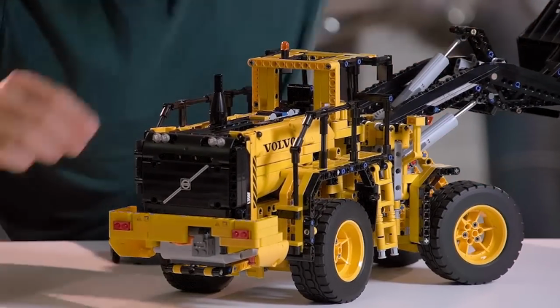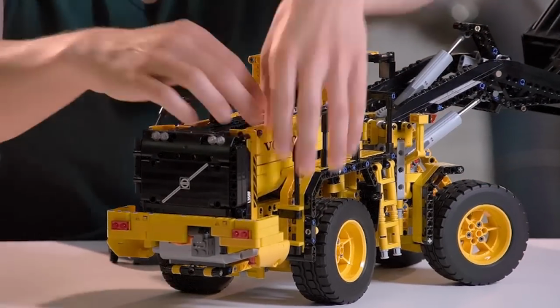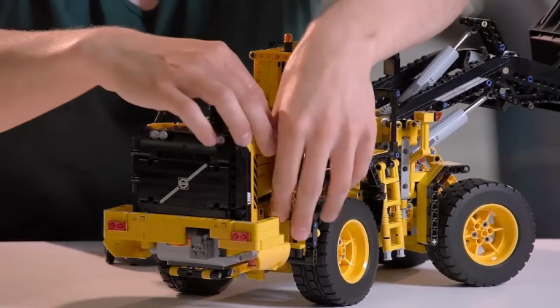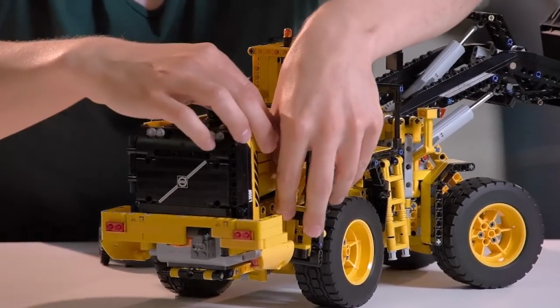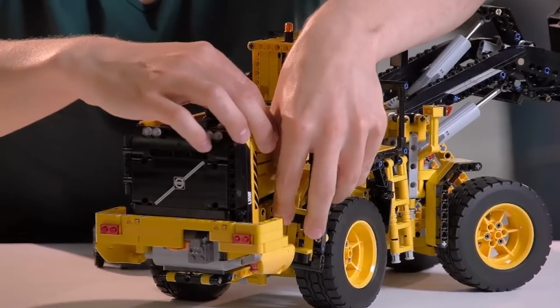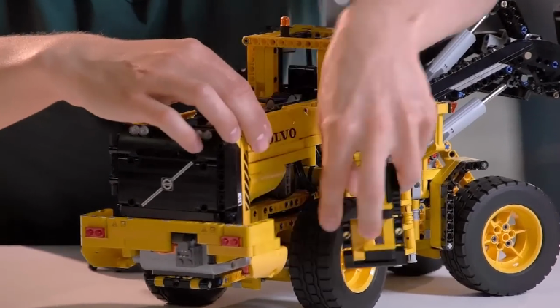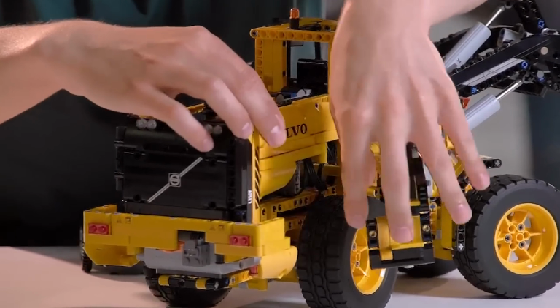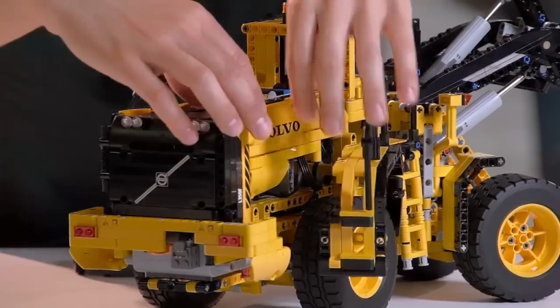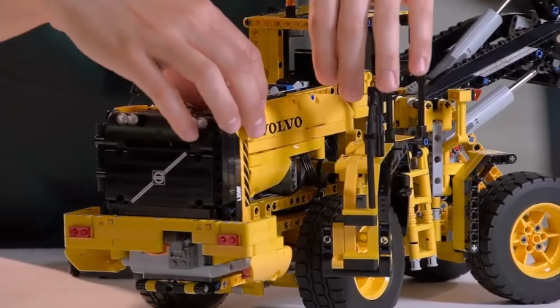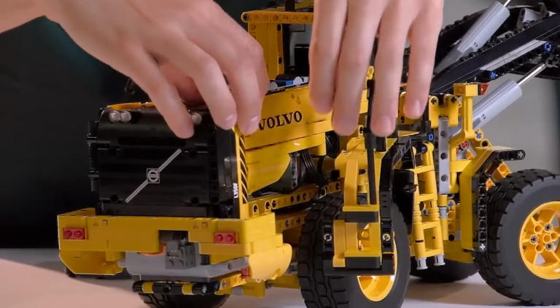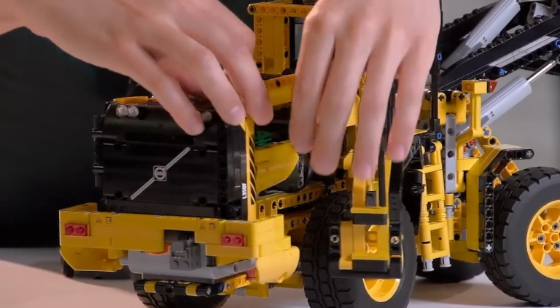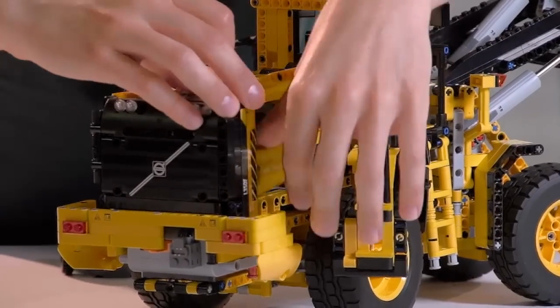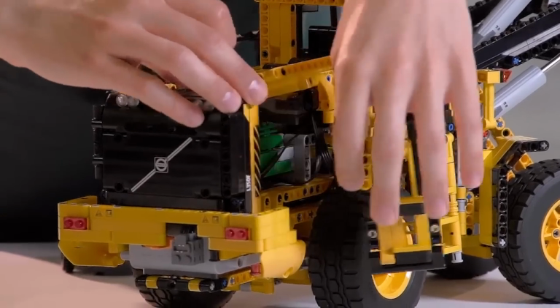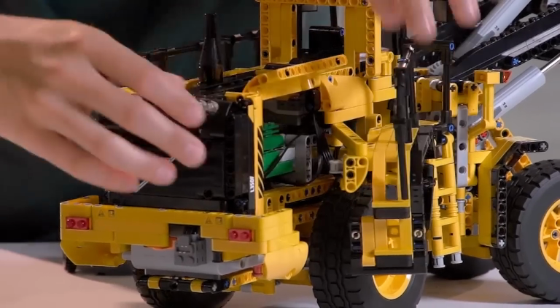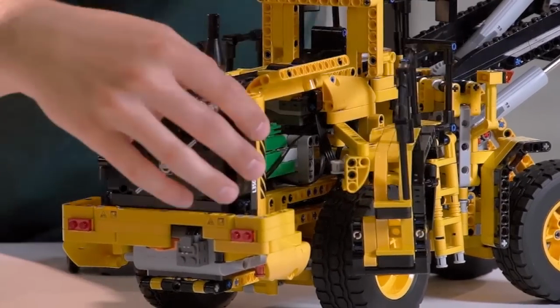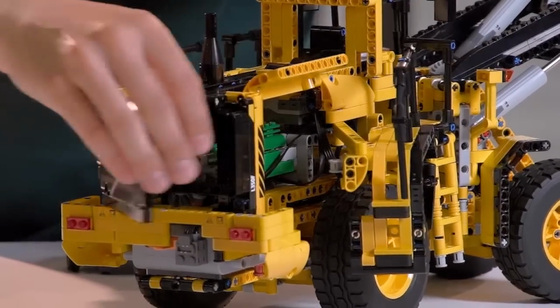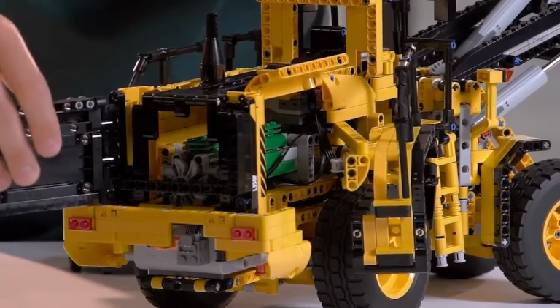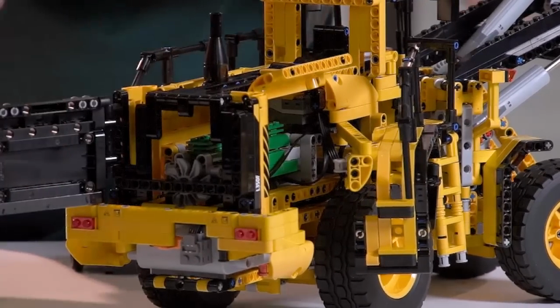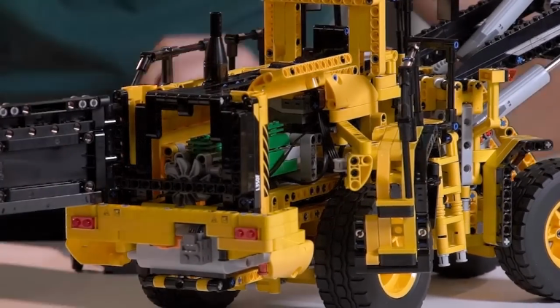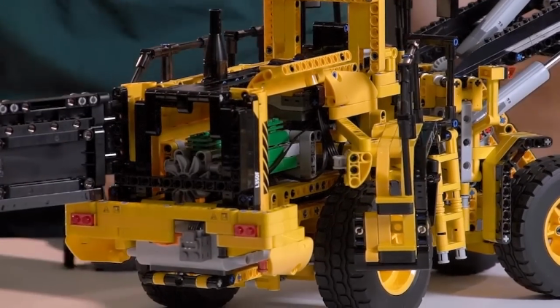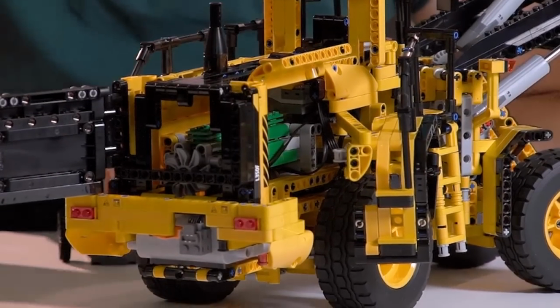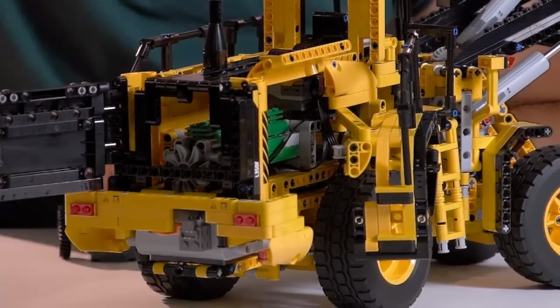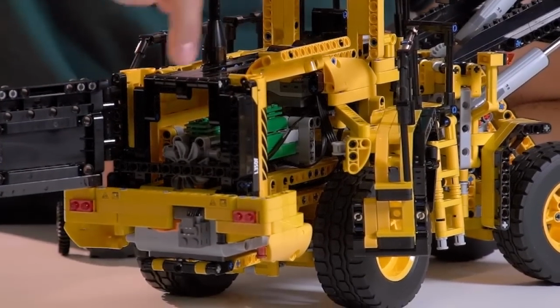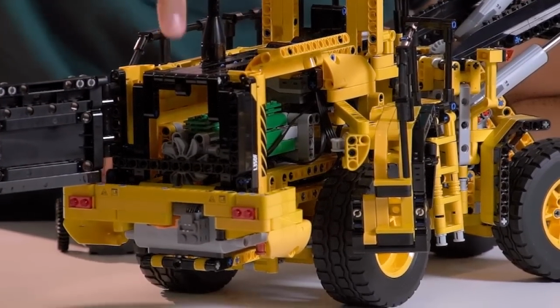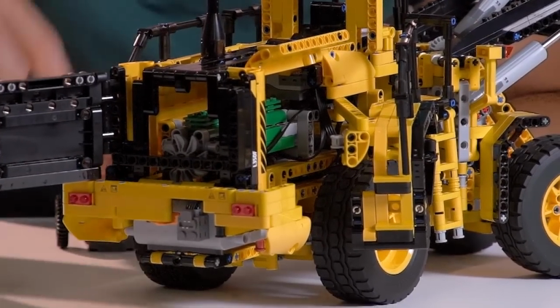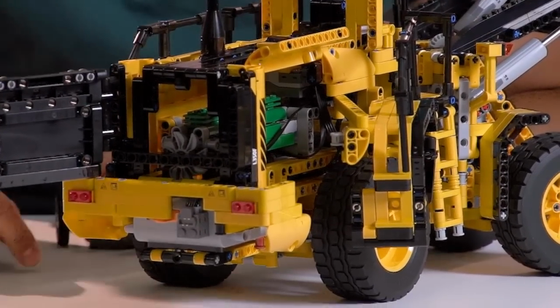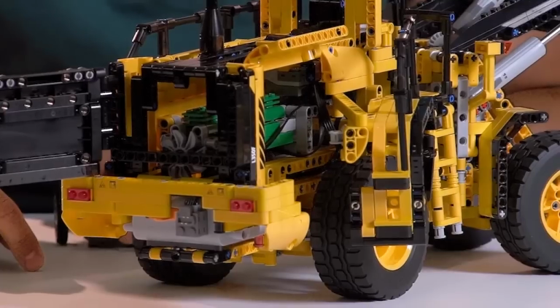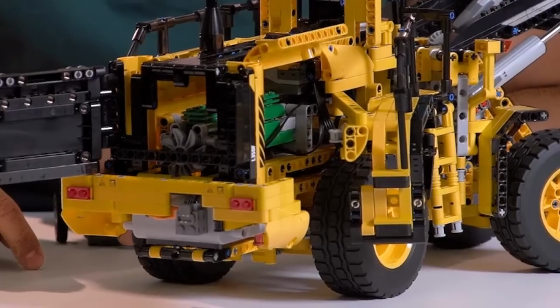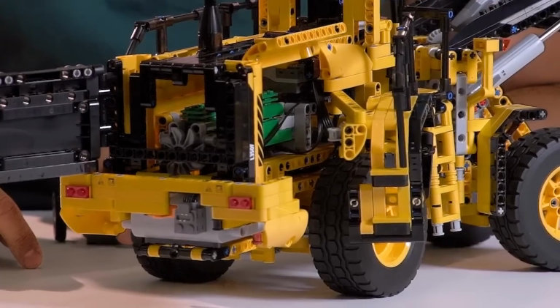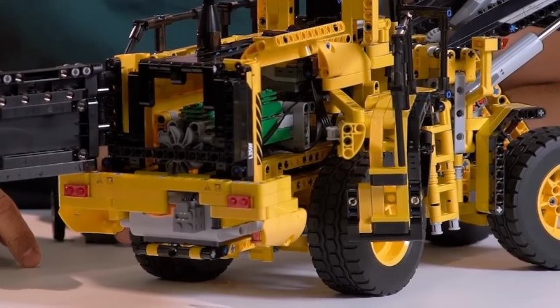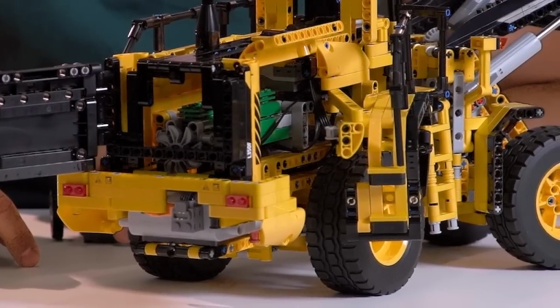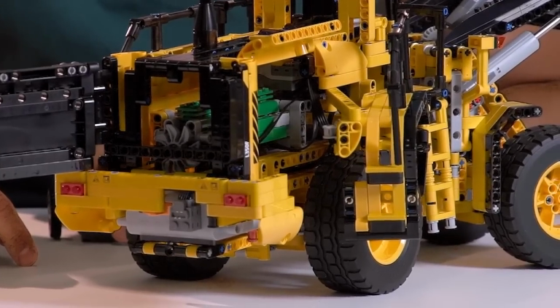You can open the engine like this and now you can see the green six-cylinder engine inside.